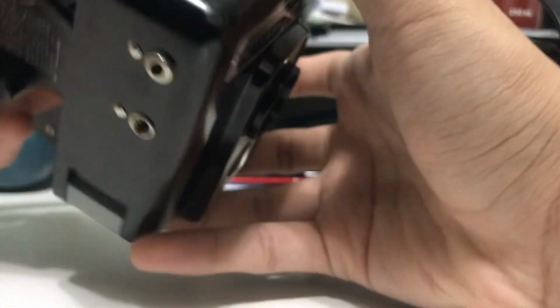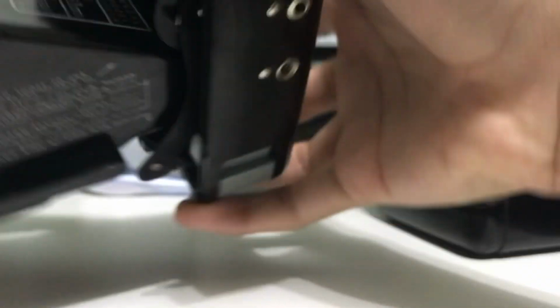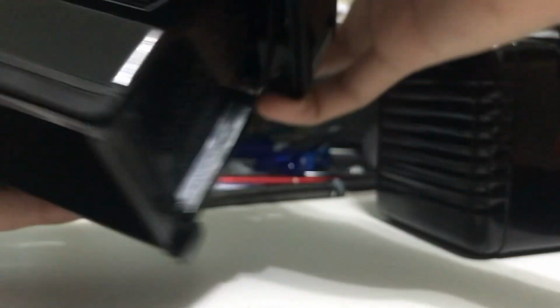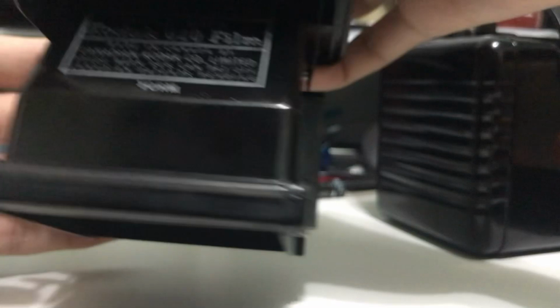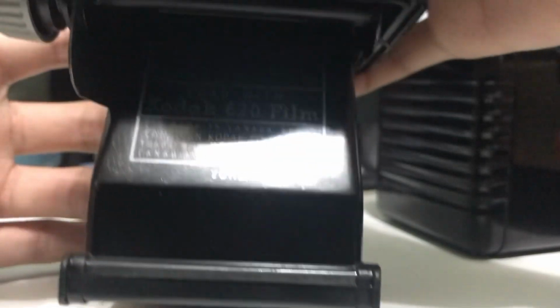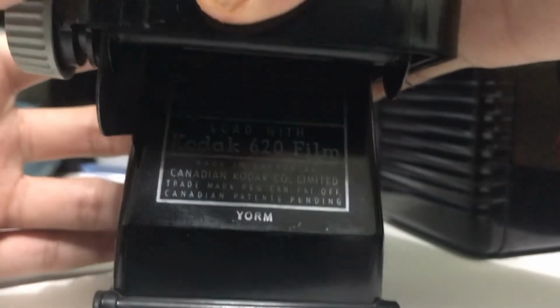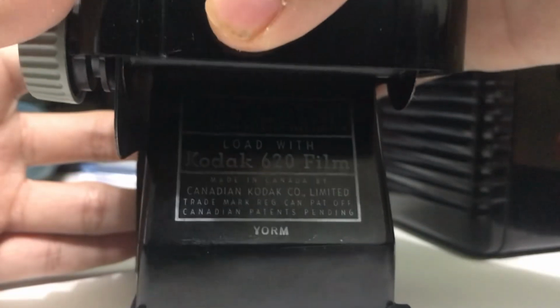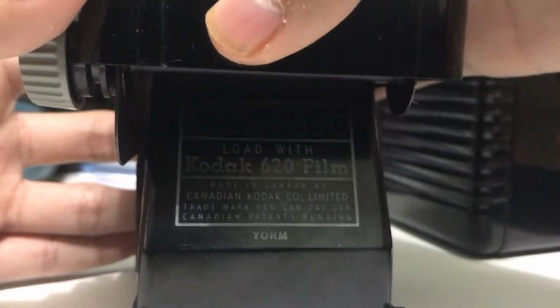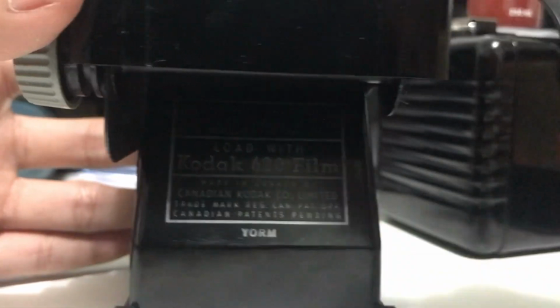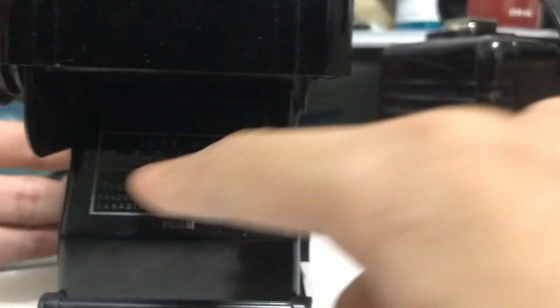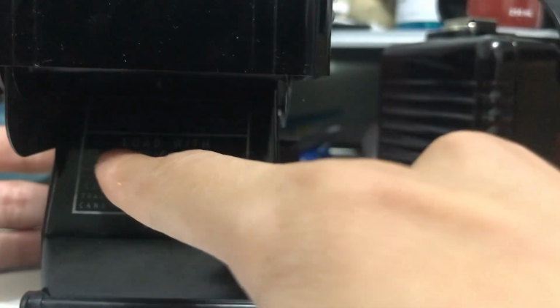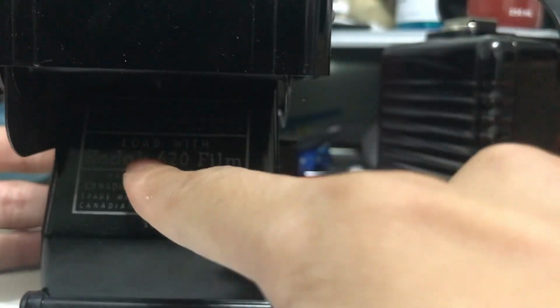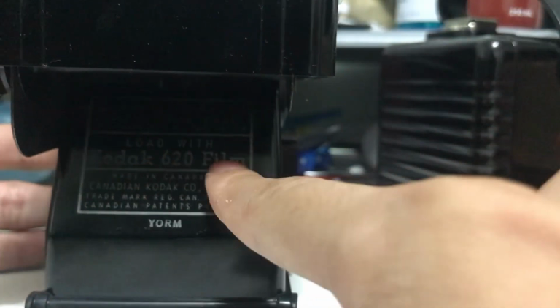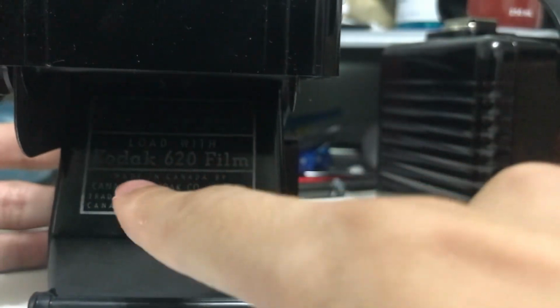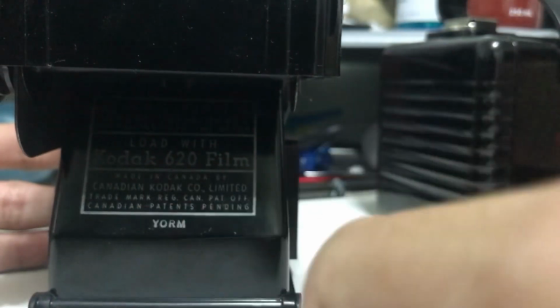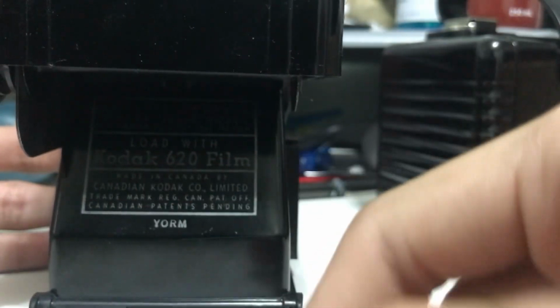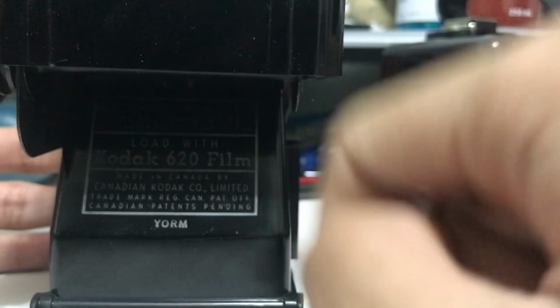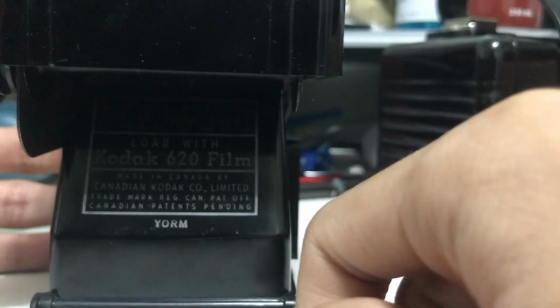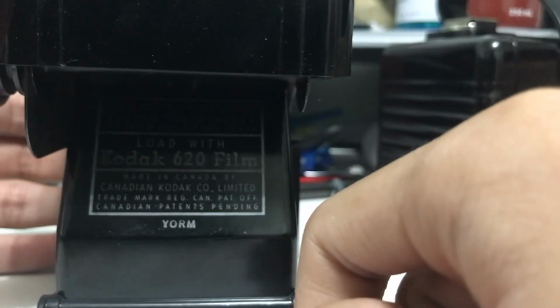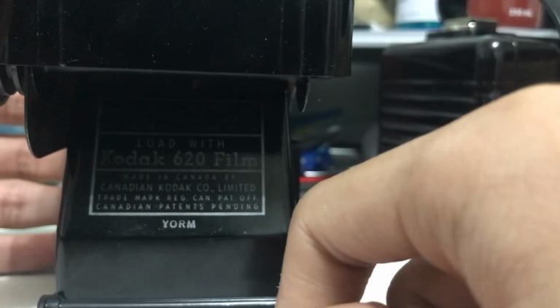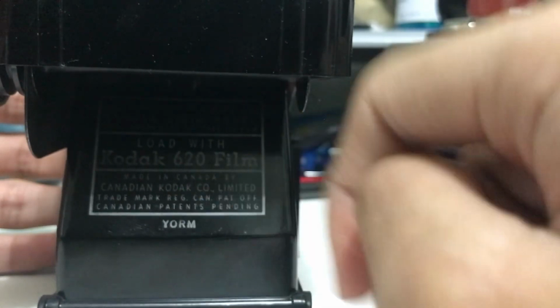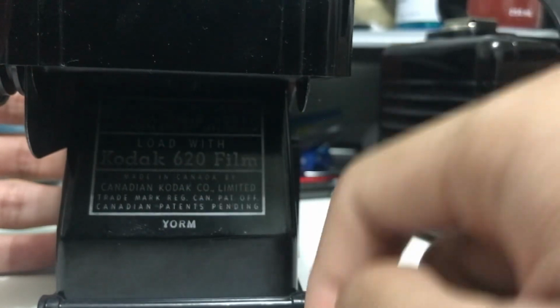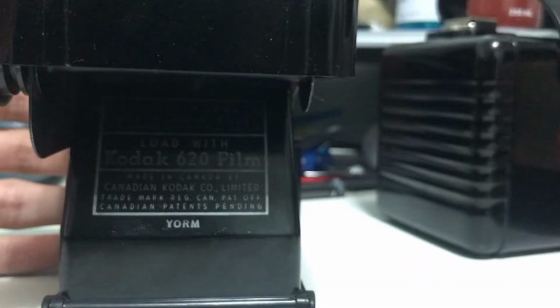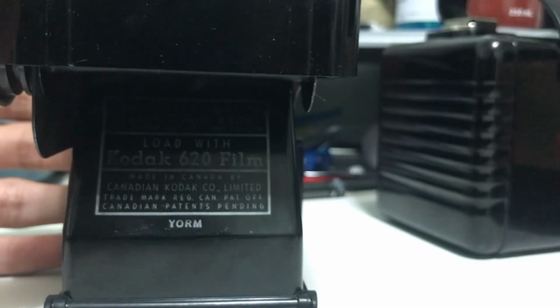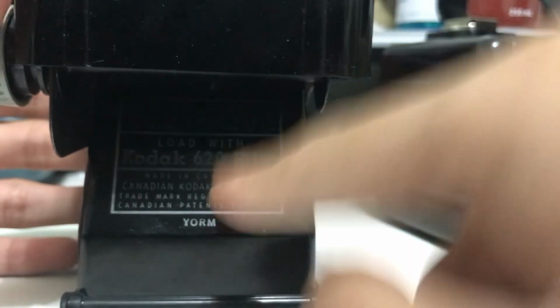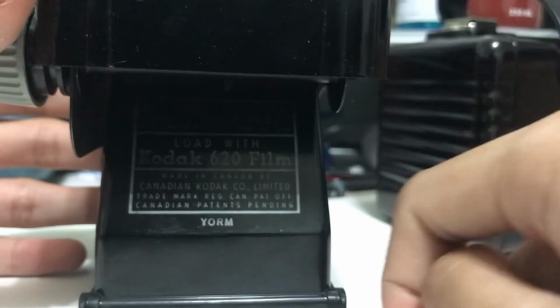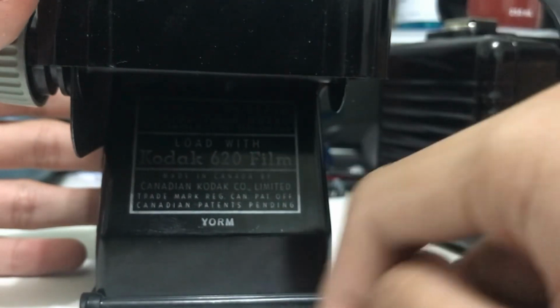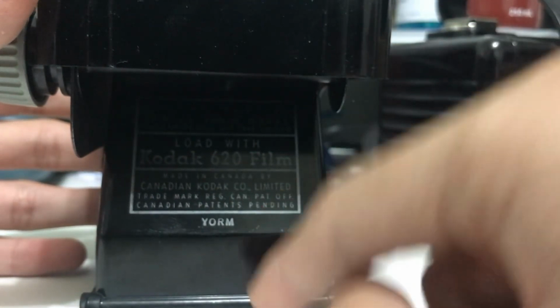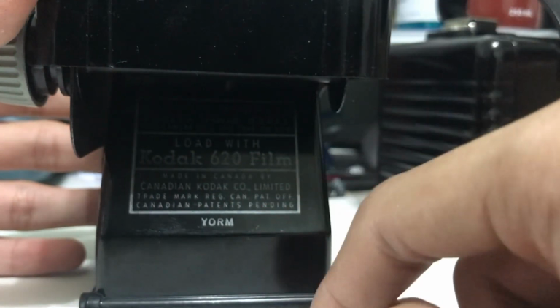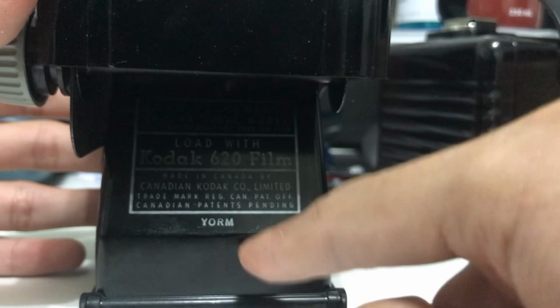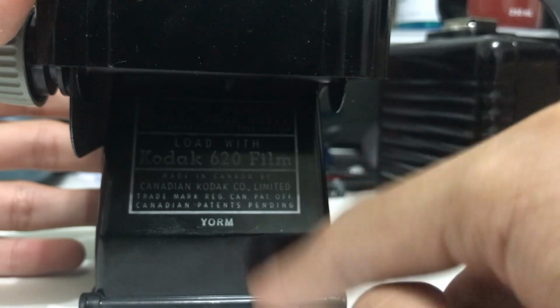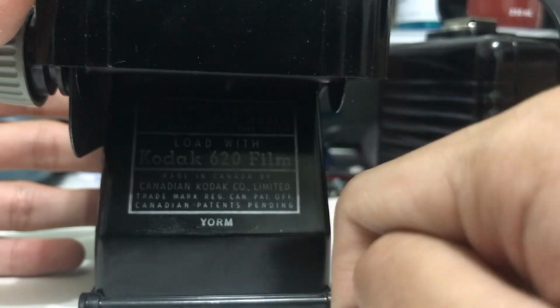On the bottom it reads 'Load with Kodak 620 film,' but we do know this works with 120 film as well. I'll show you some shots I took later using 120 film.